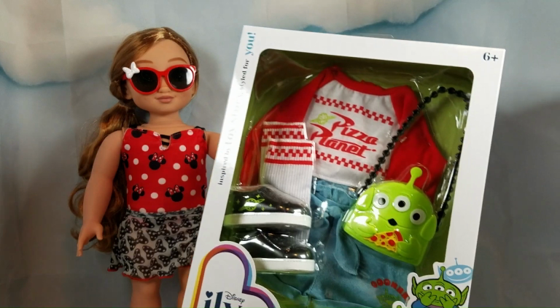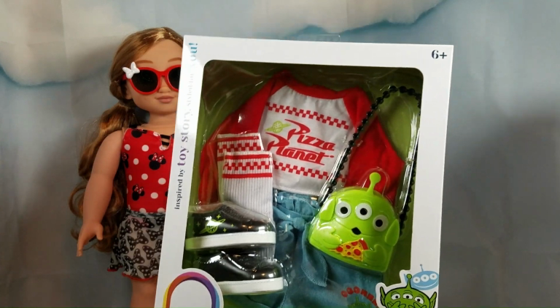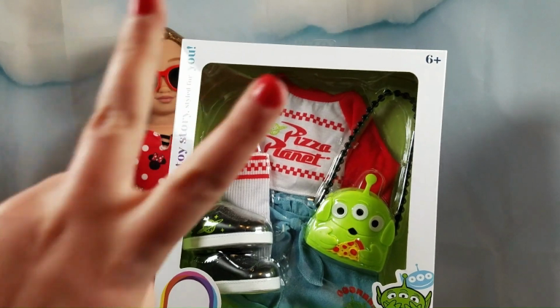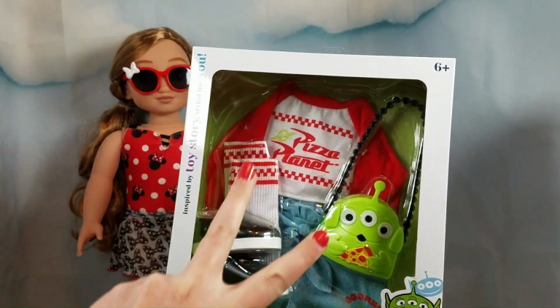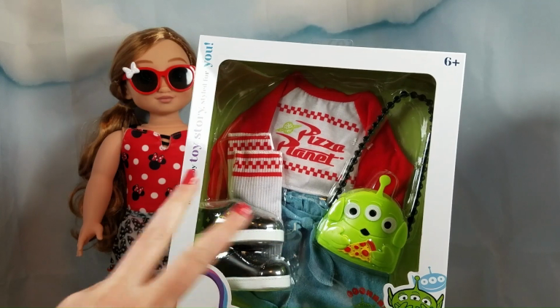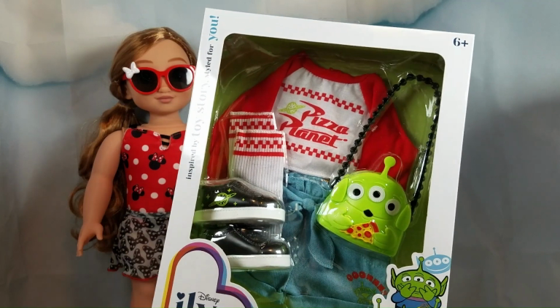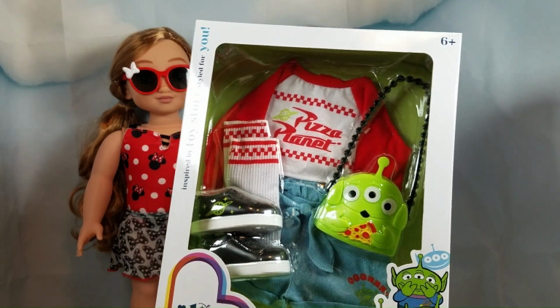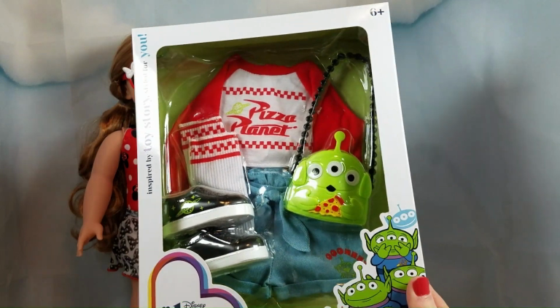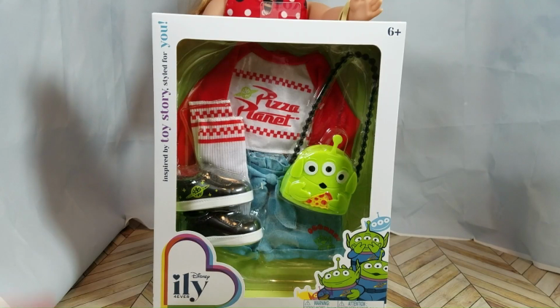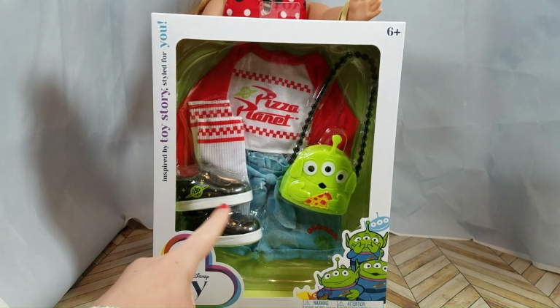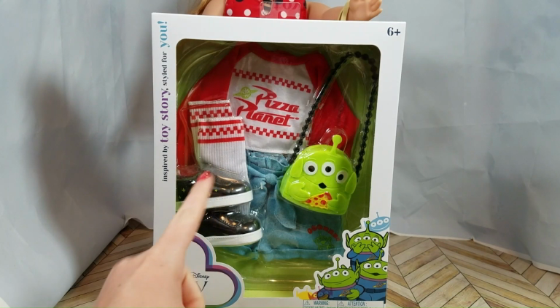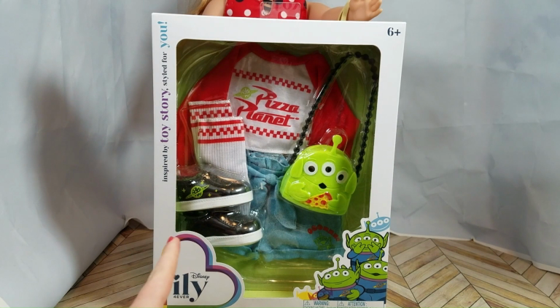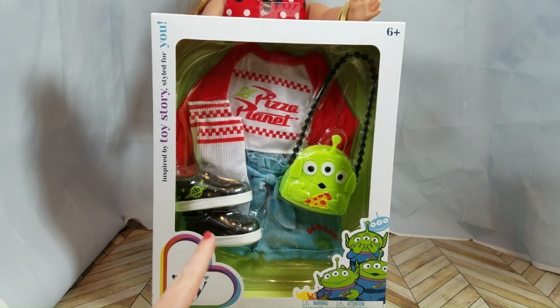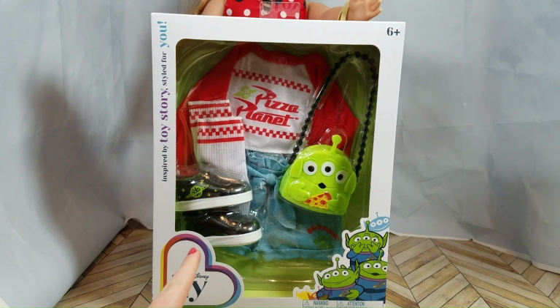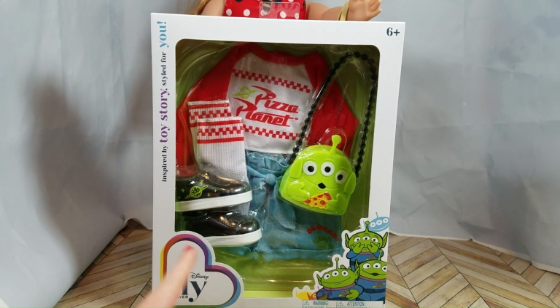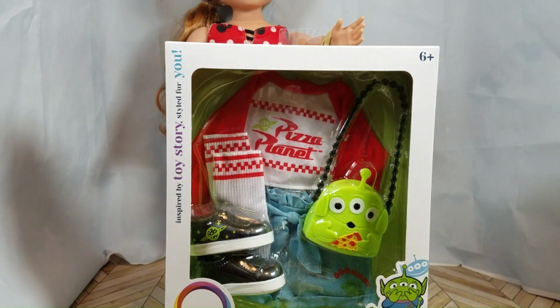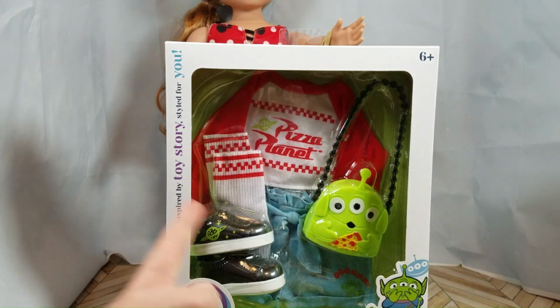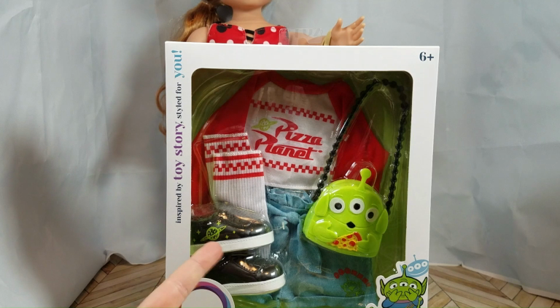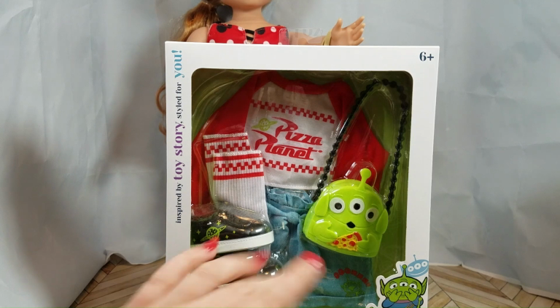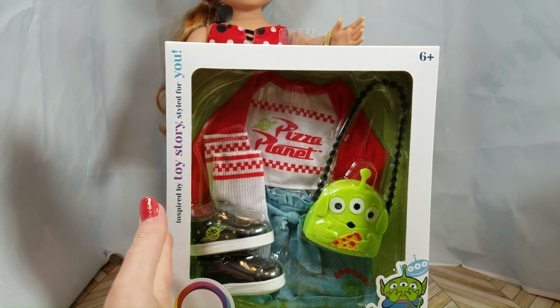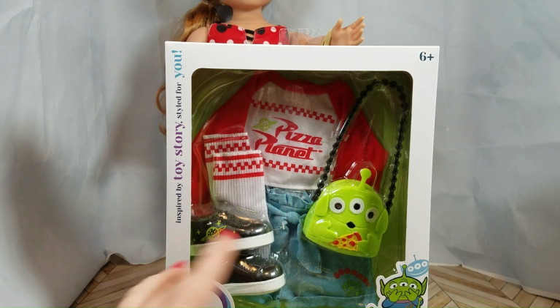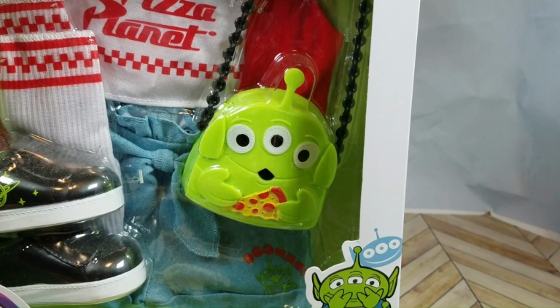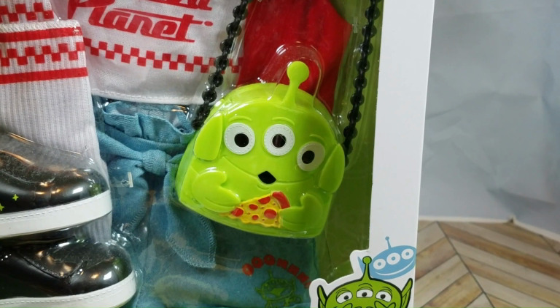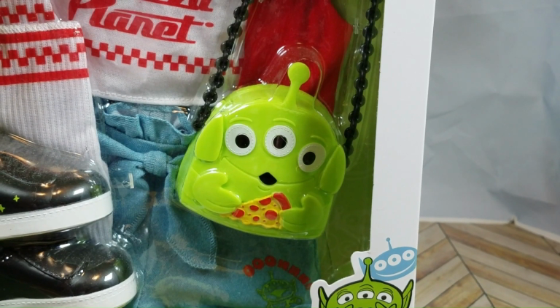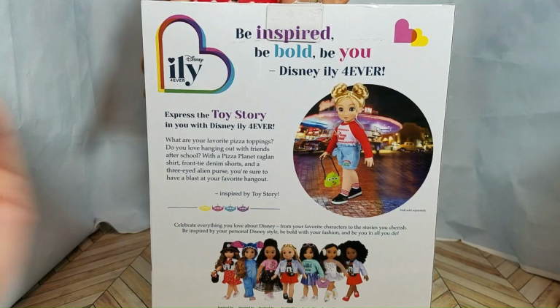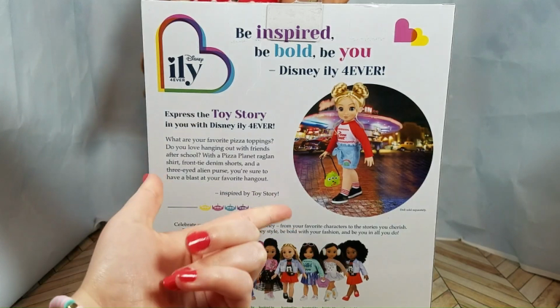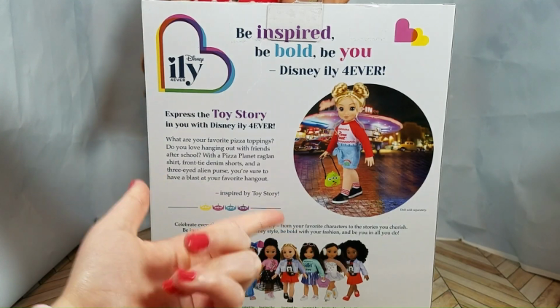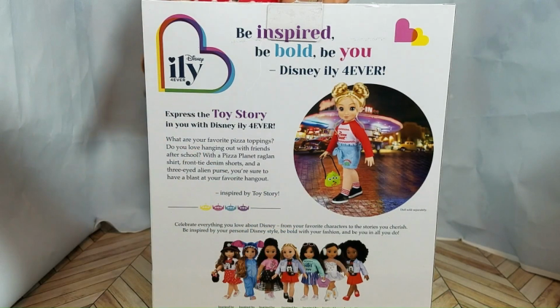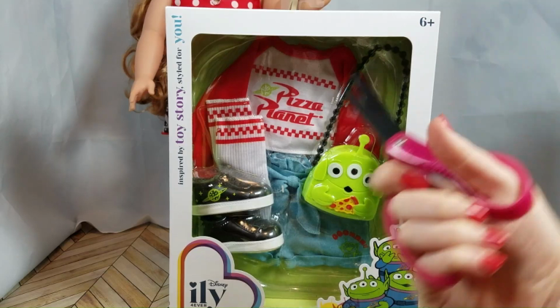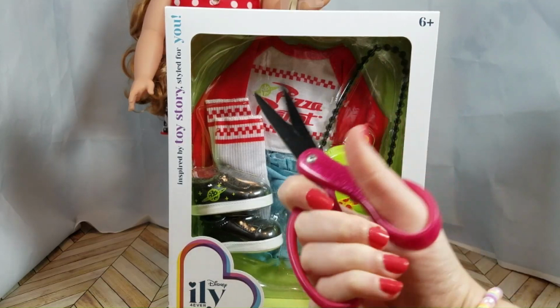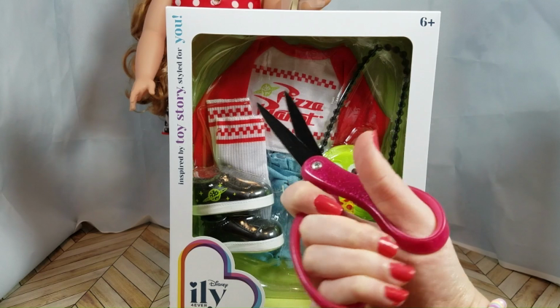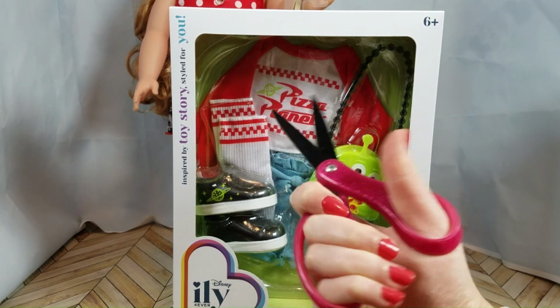Now let's try on the second Illy outfit. Here we have the Toy Story-inspired outfit. This outfit is going to be so fun, and I love the purse. Here's the back of the box. Now let's unbox this one.